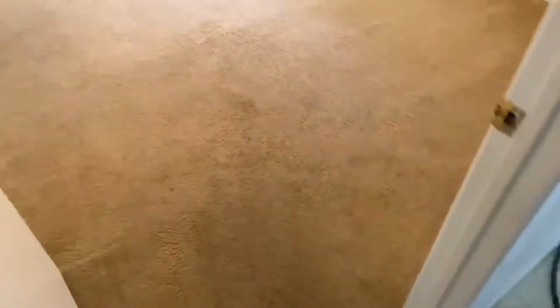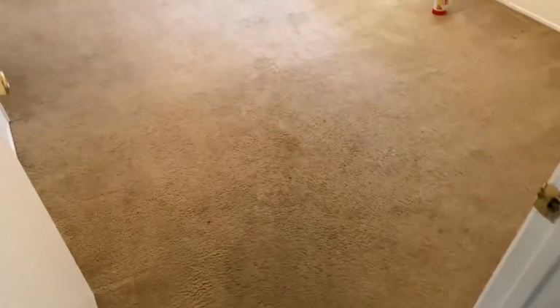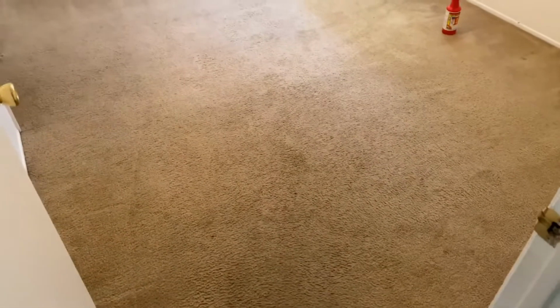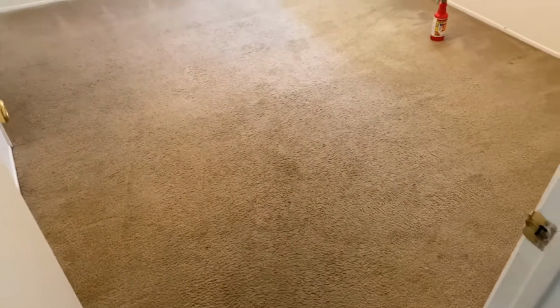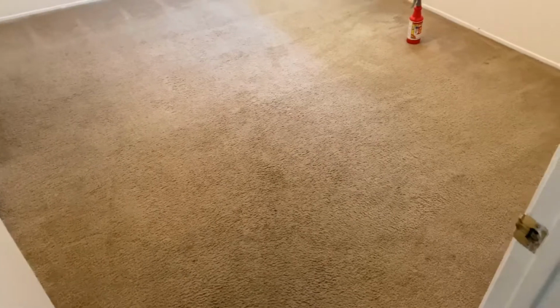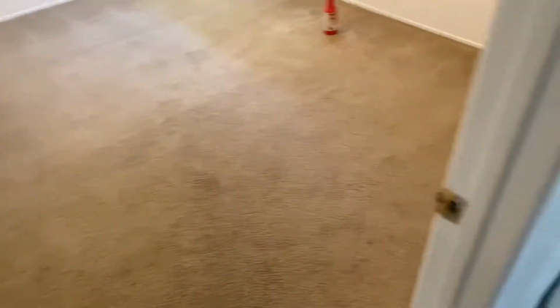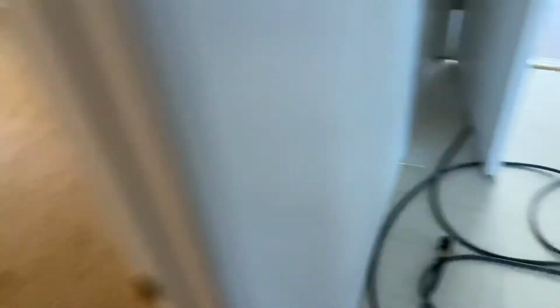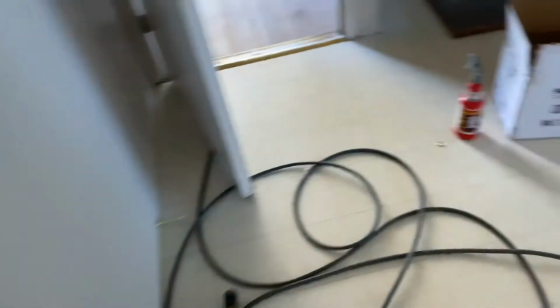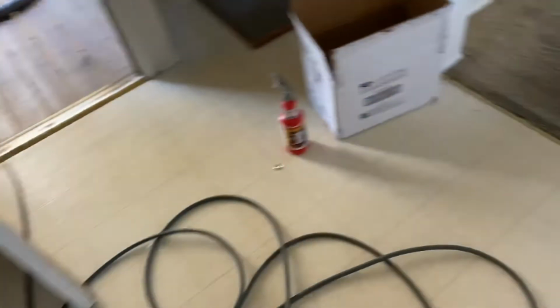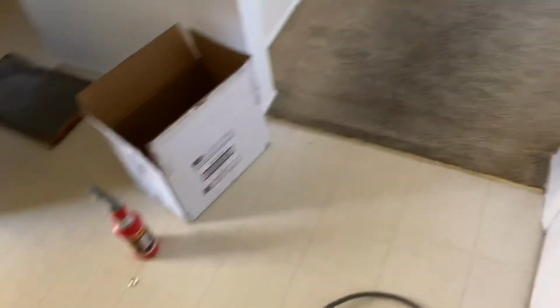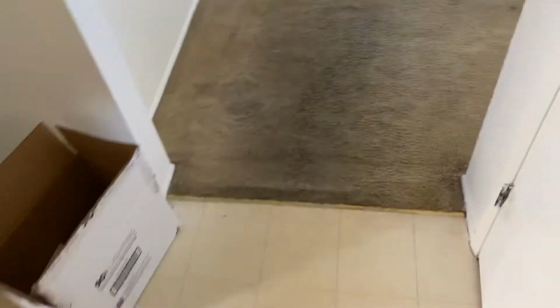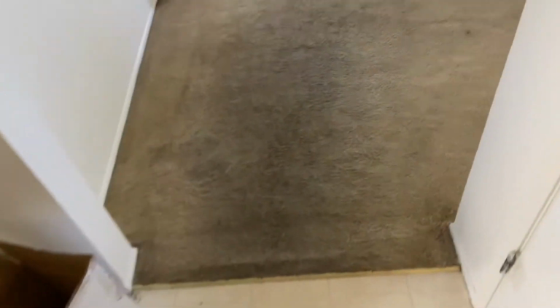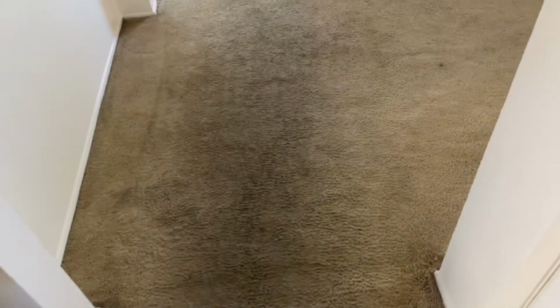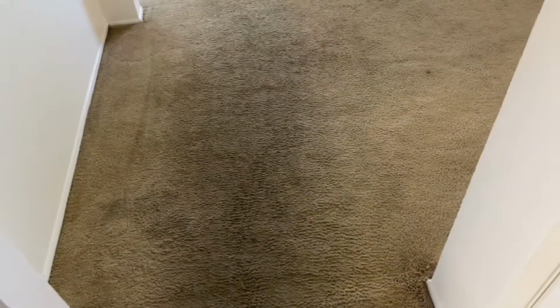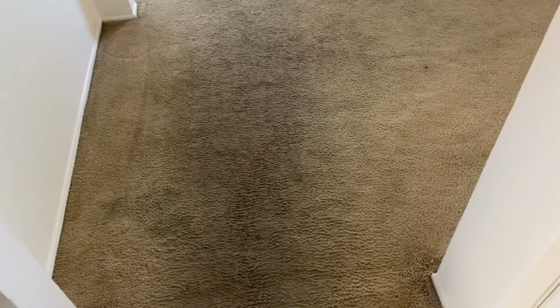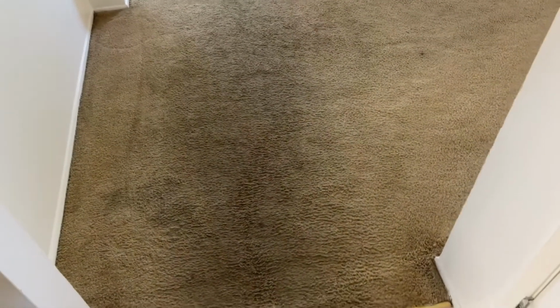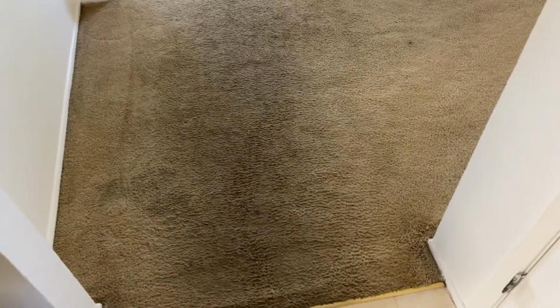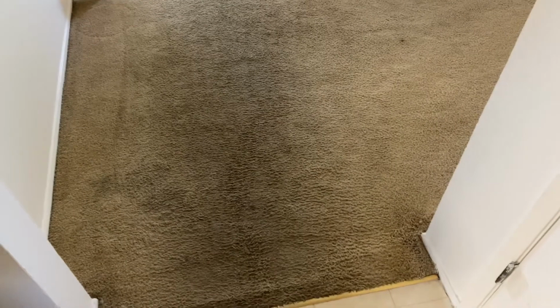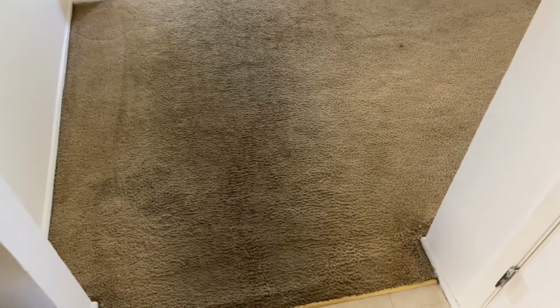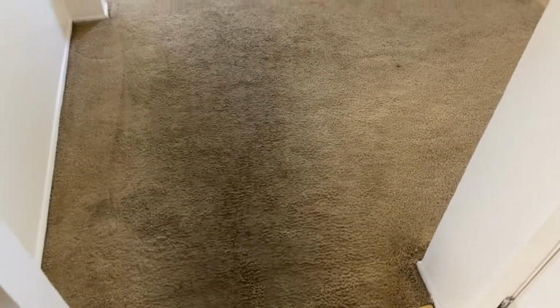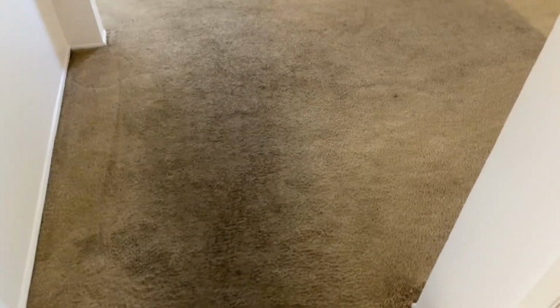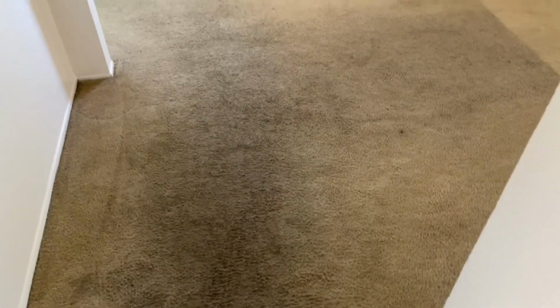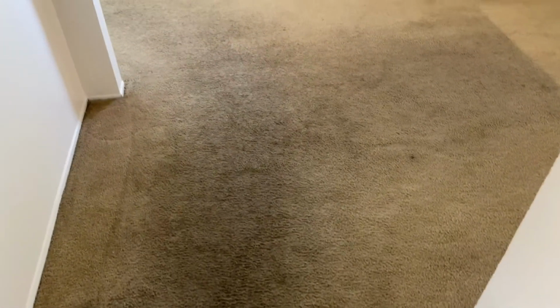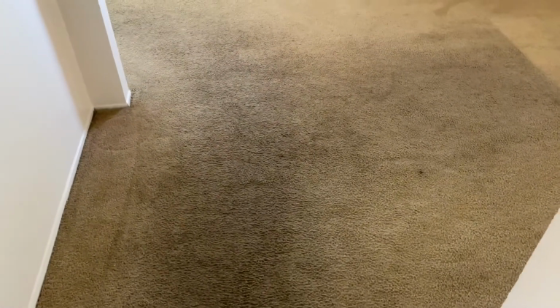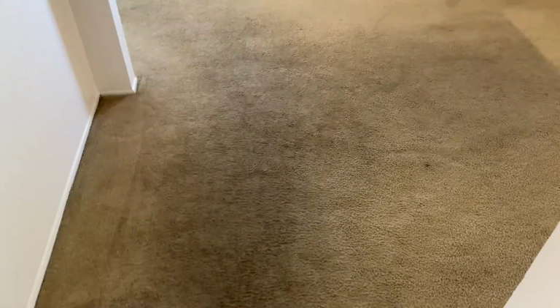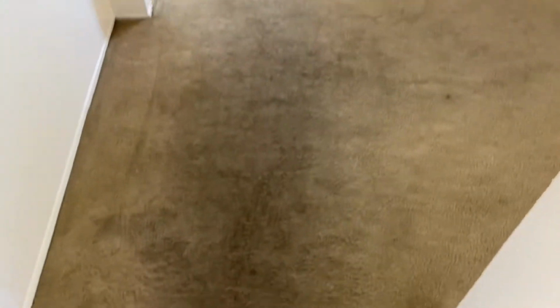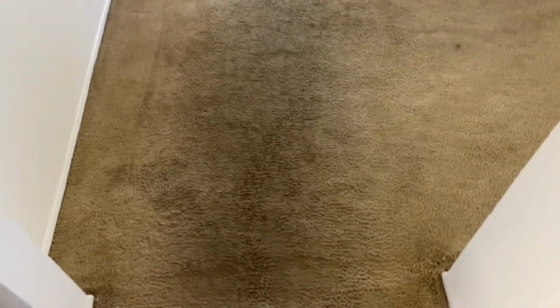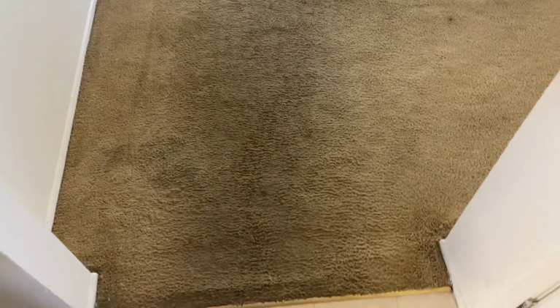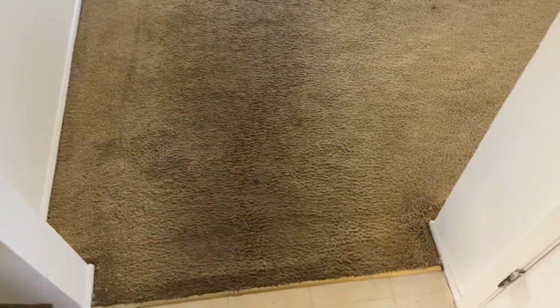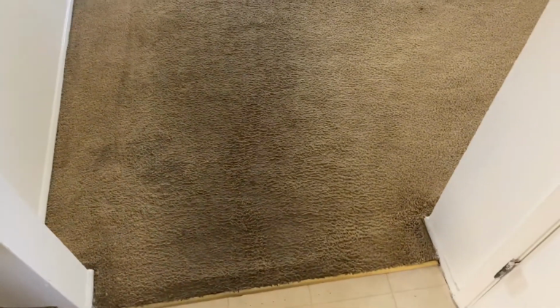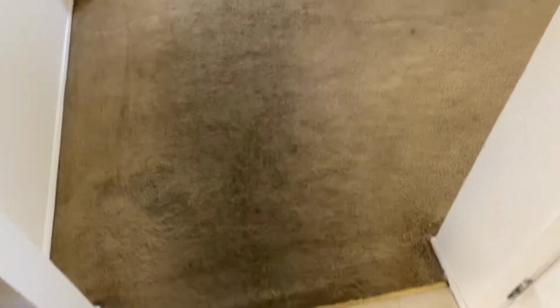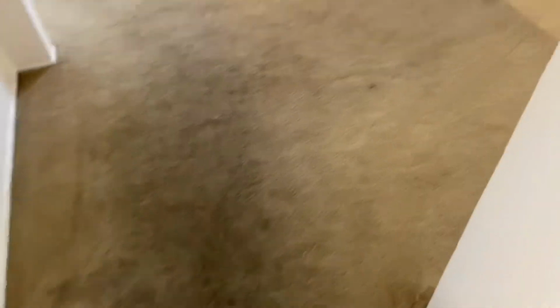Stay tuned, guys — I am going to be posting an after video, and I'm sure I will be recording during the cleaning as we watch this soil just come right up out of this carpet.